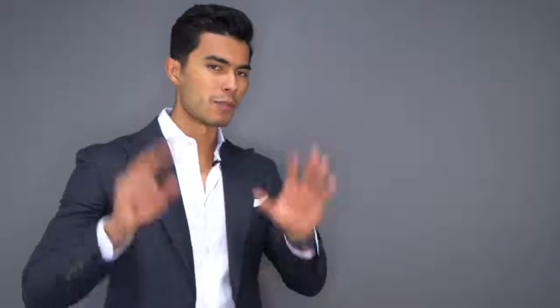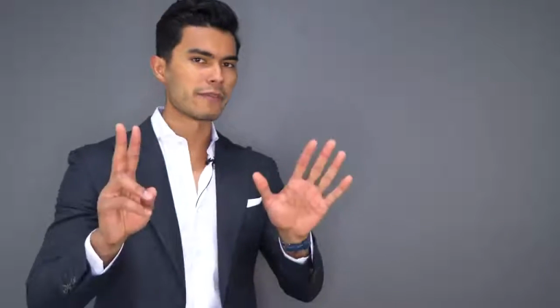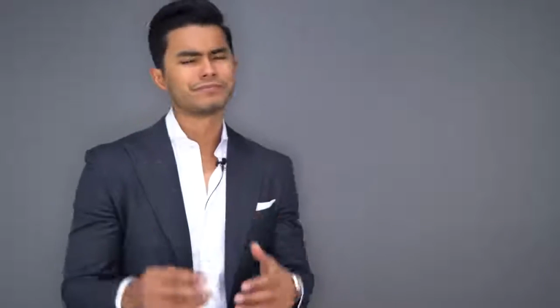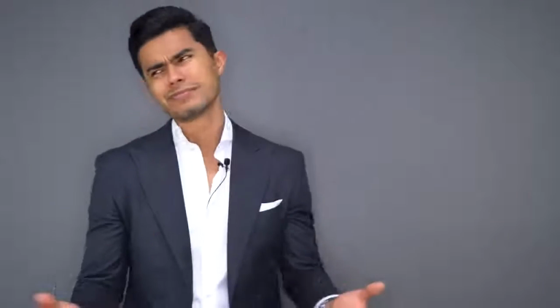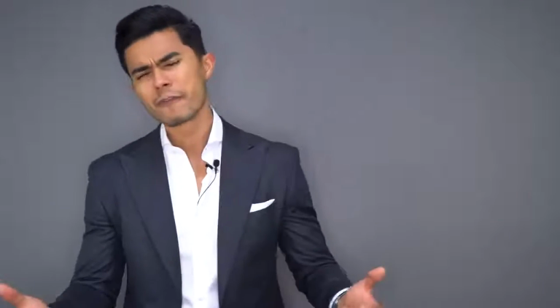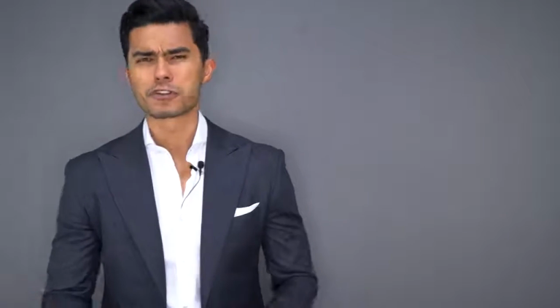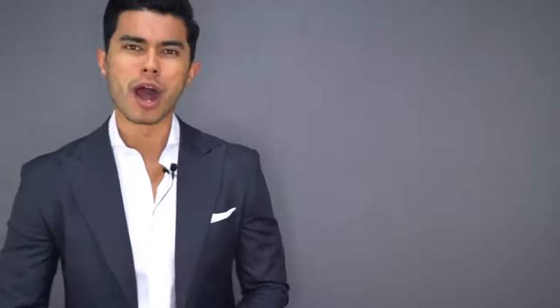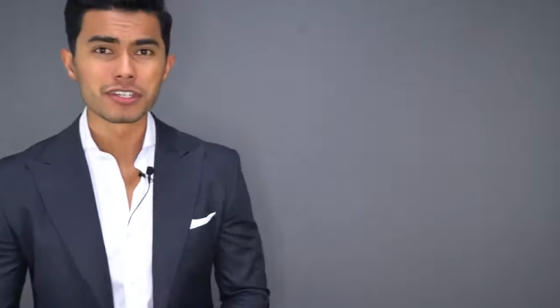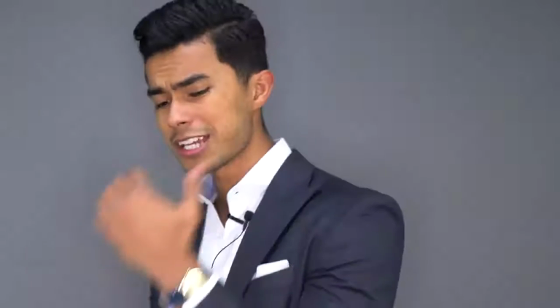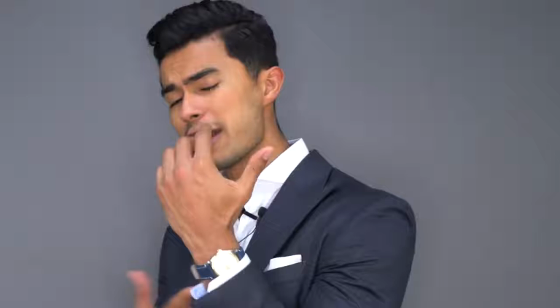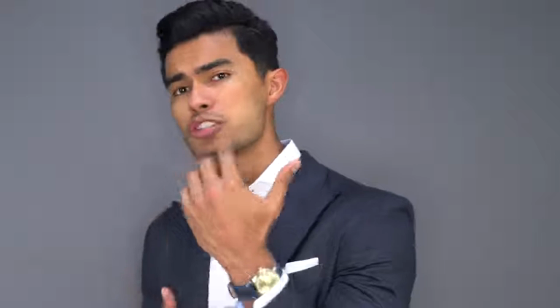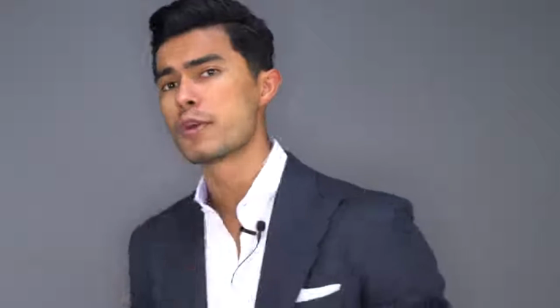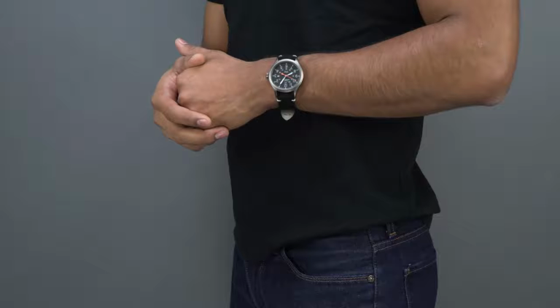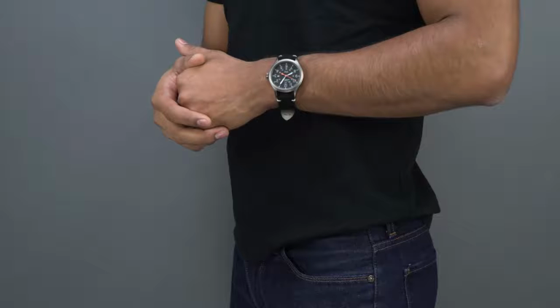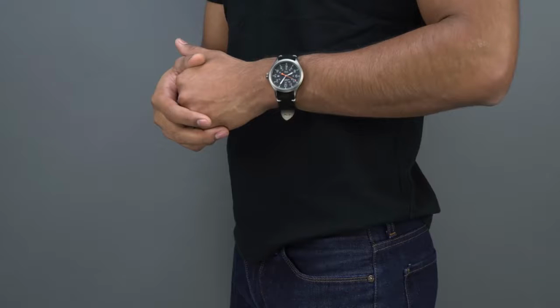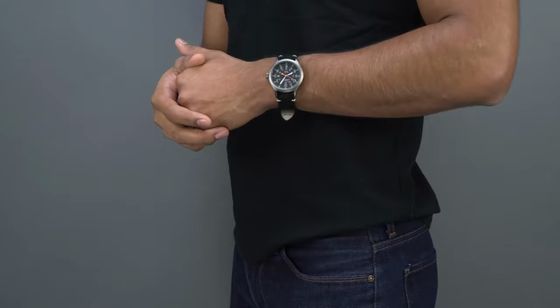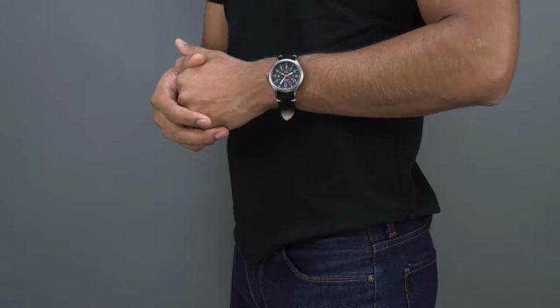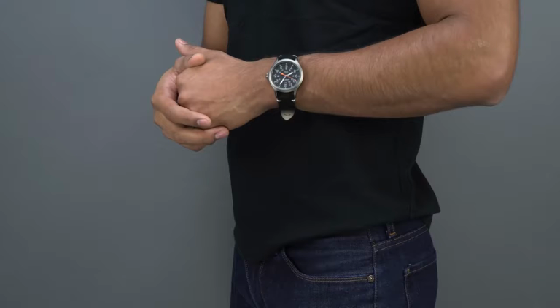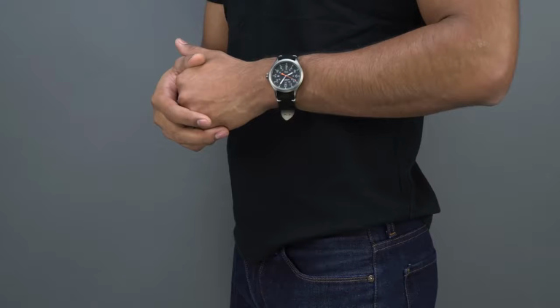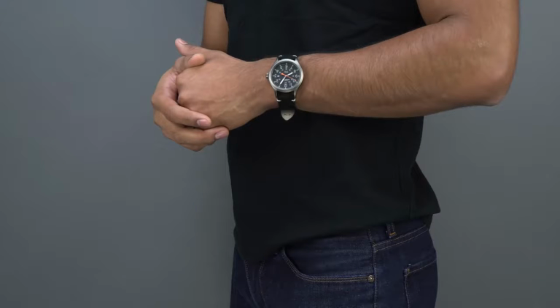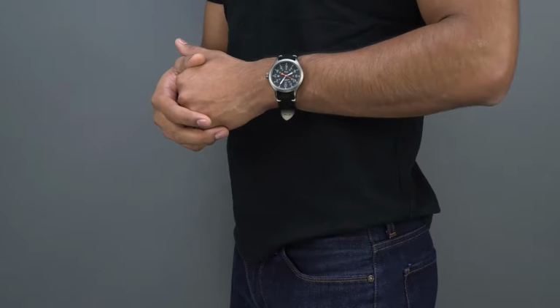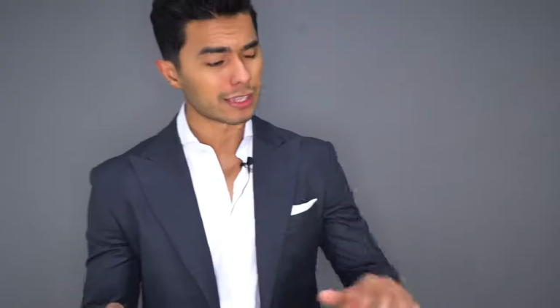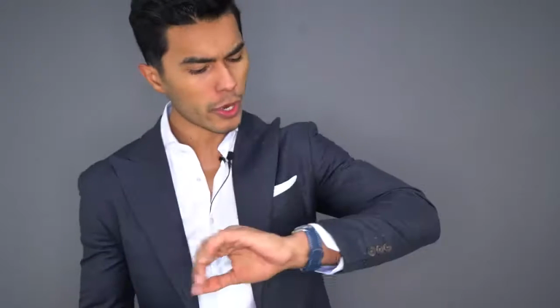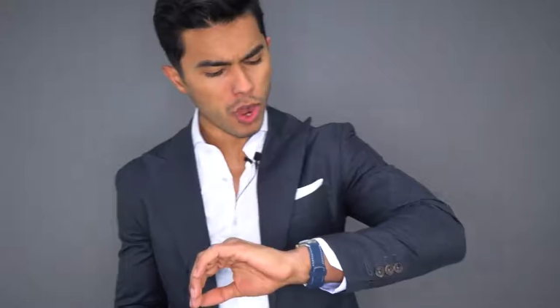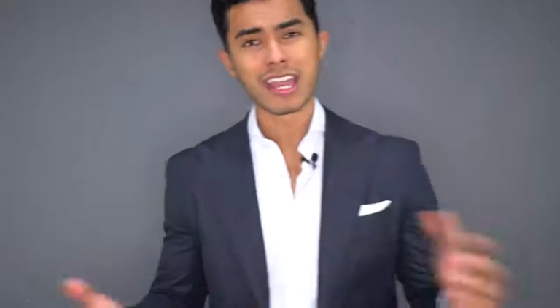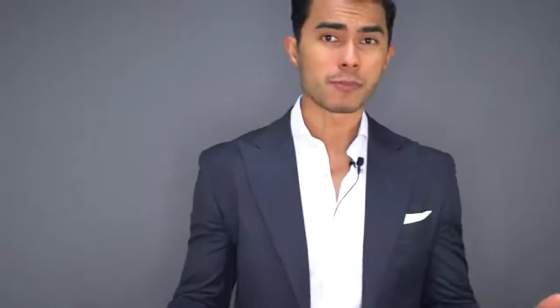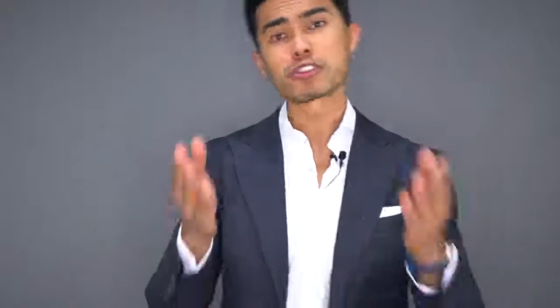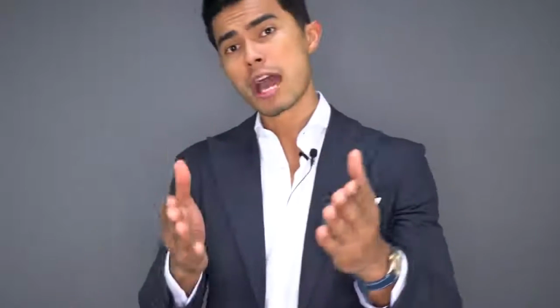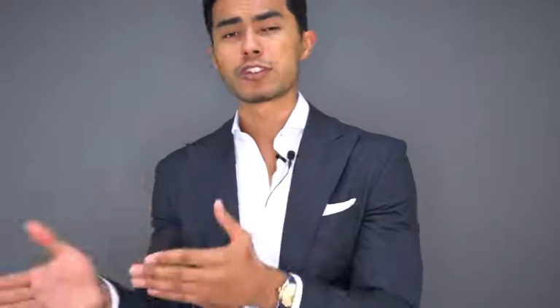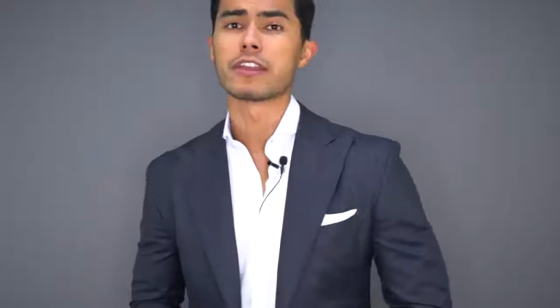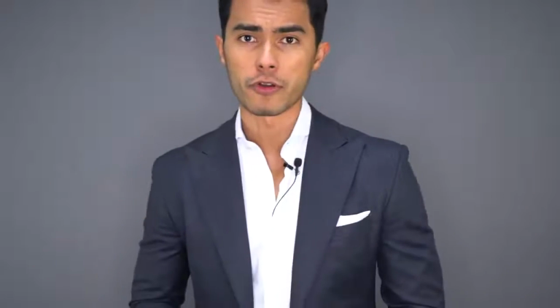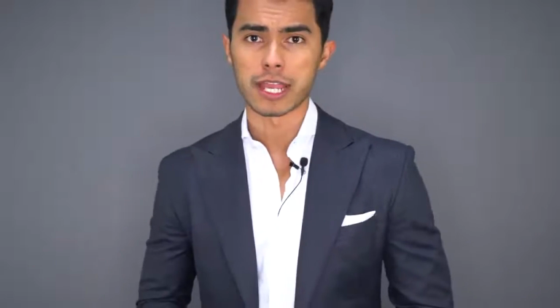Number seven: of course, a watch. It doesn't matter if it's super expensive or super affordable. Nothing is more elegant than wearing a watch as opposed to having to look at your phone all the time.